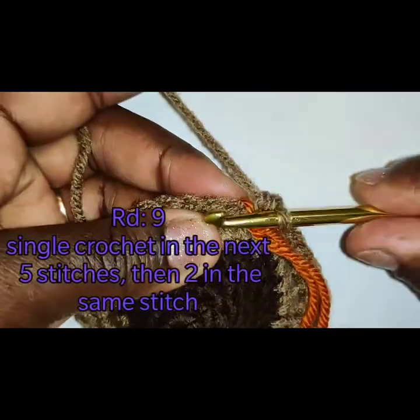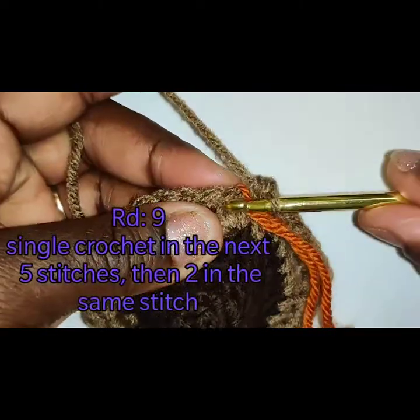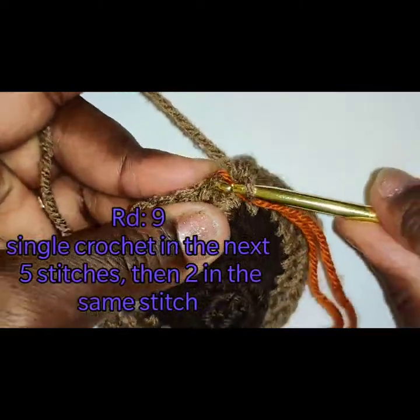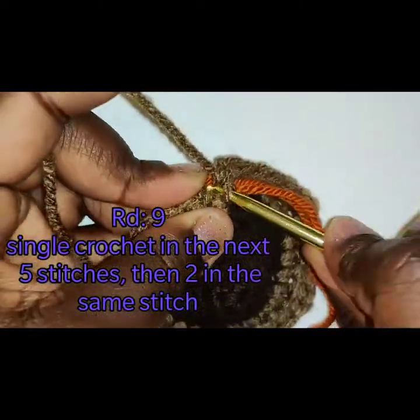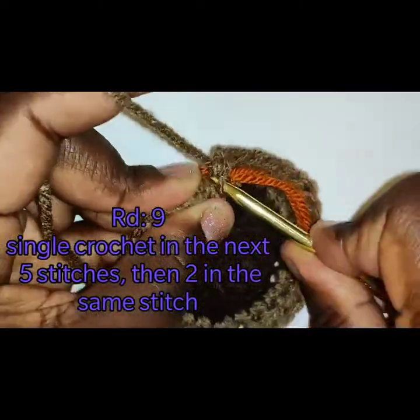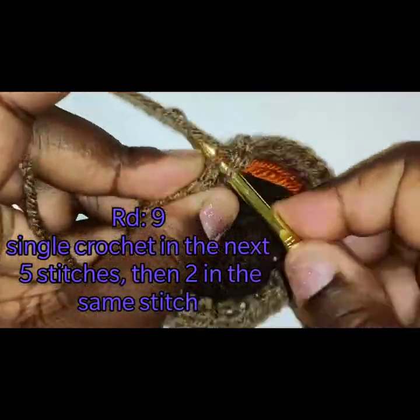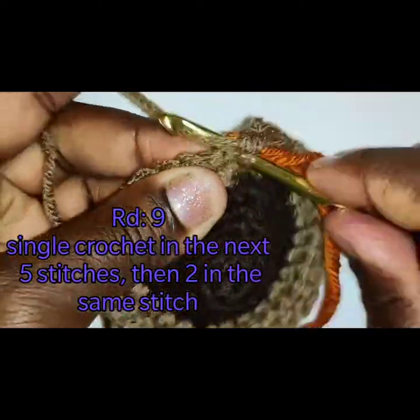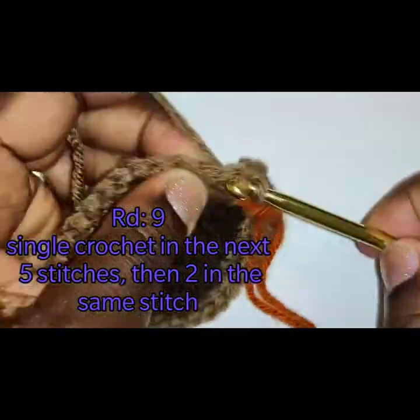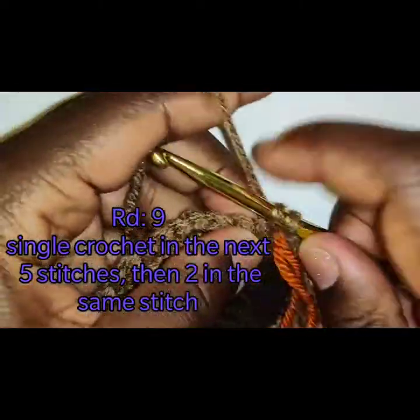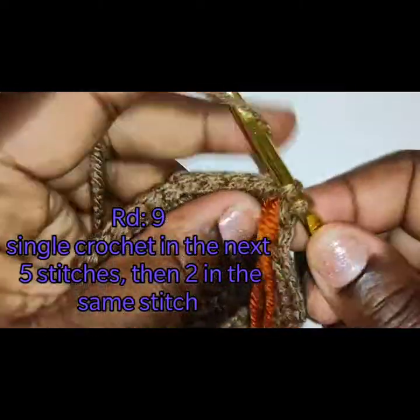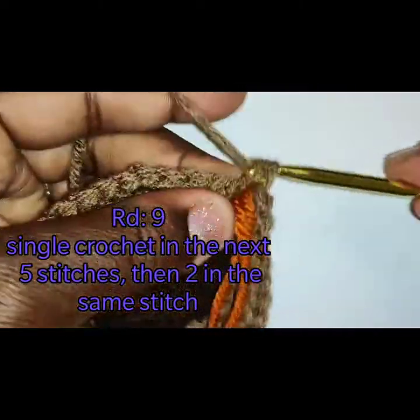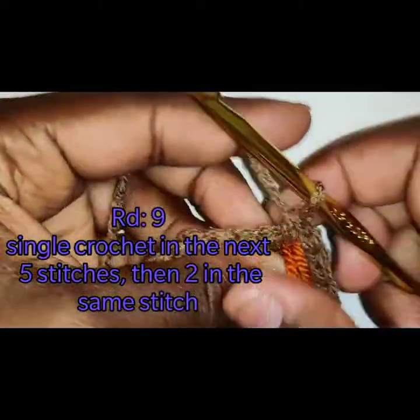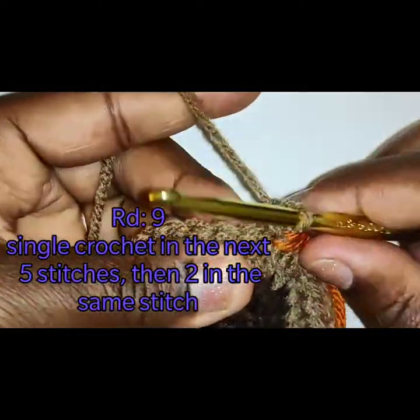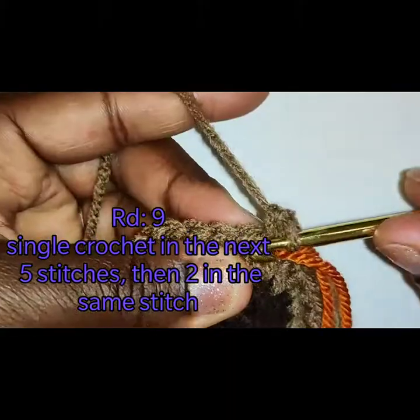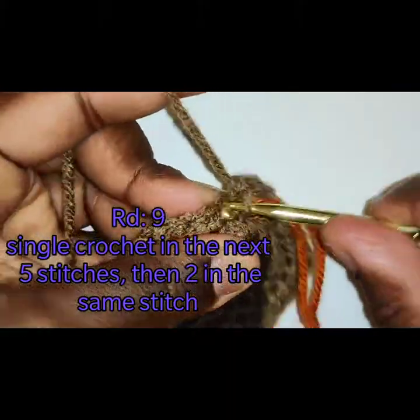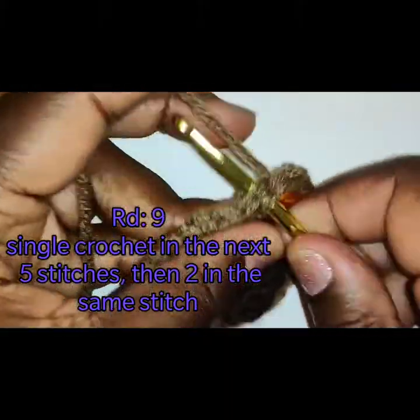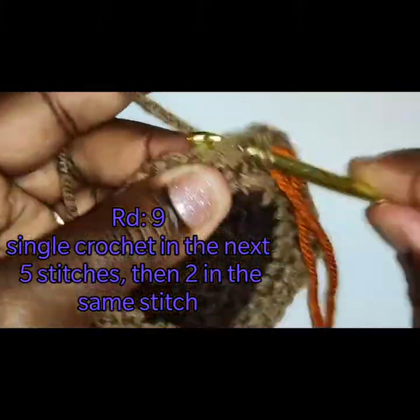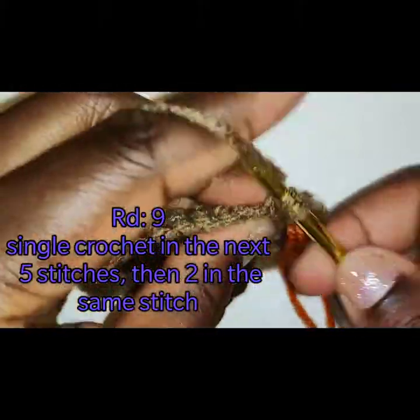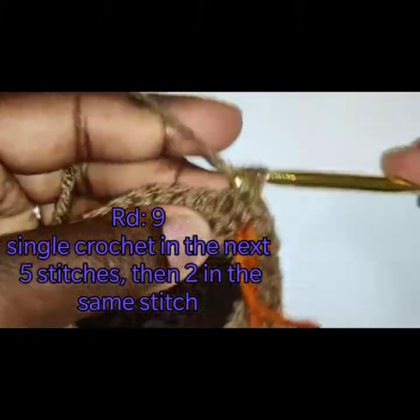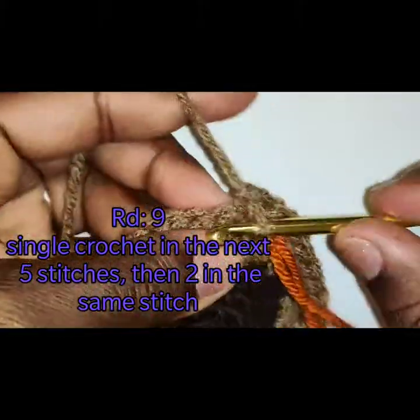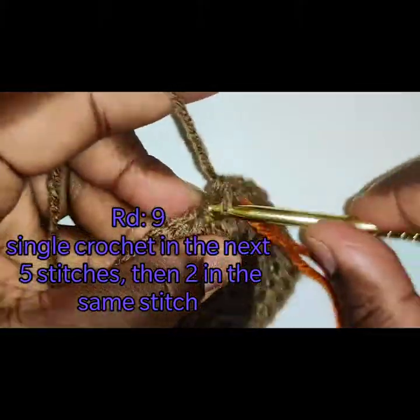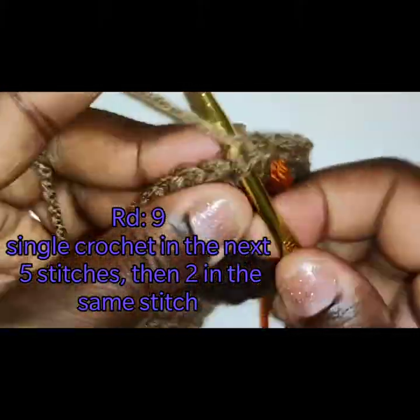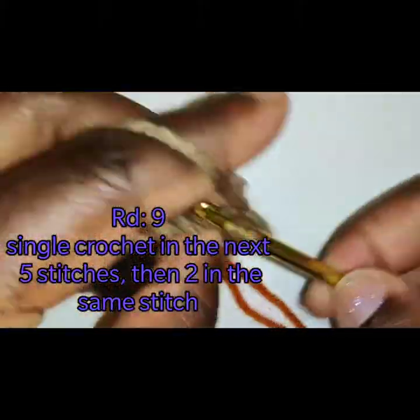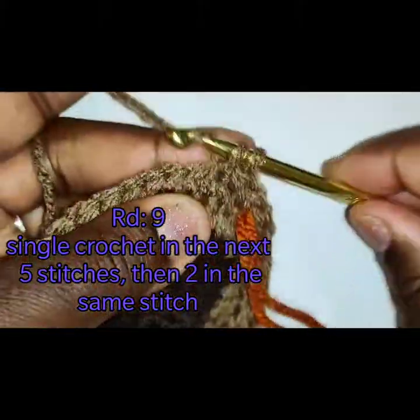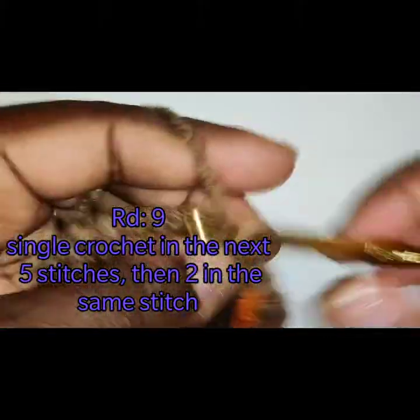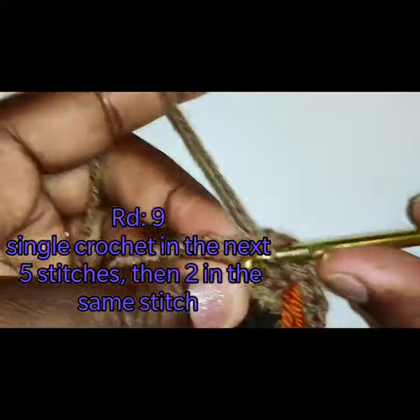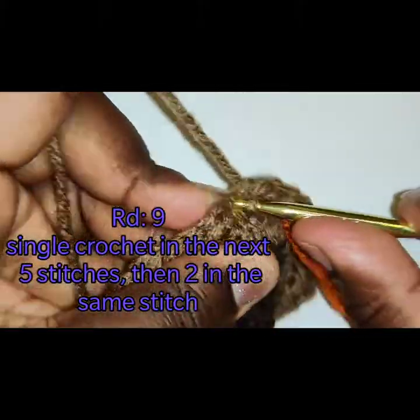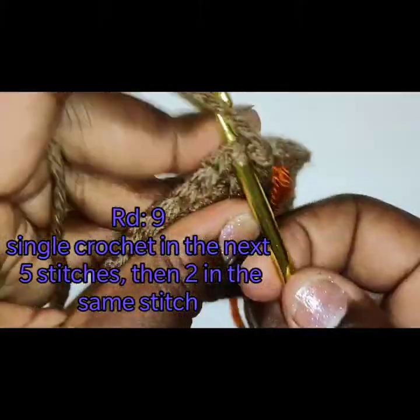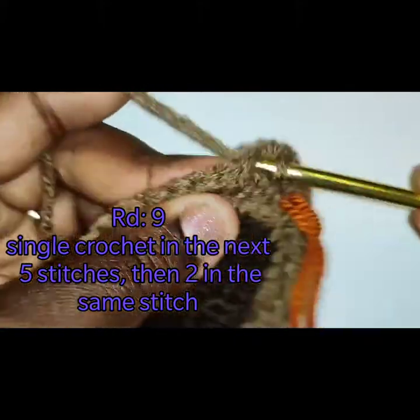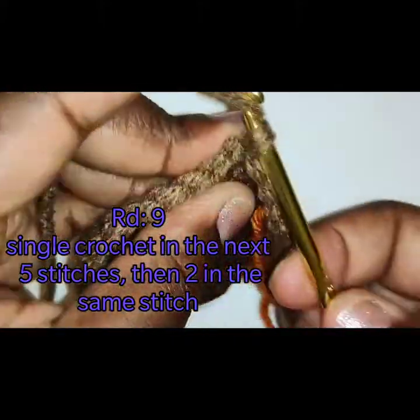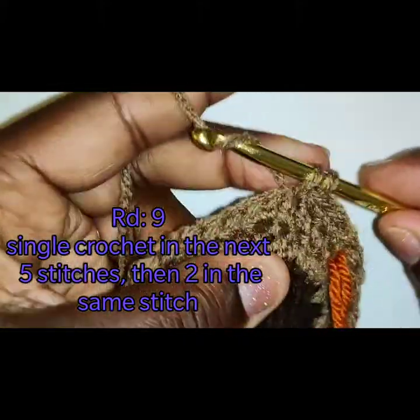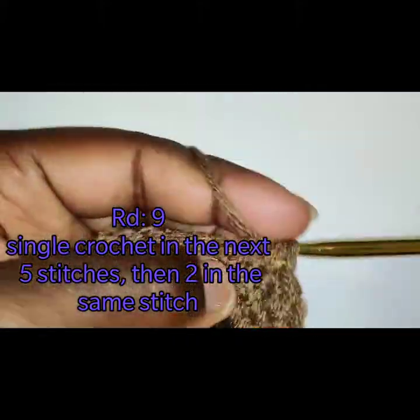We are on round 9. Please do not change your color. You are going to continue with the increase rows, placing 1 single crochet in the next 5 stitches and 2 in the 6th stitch.